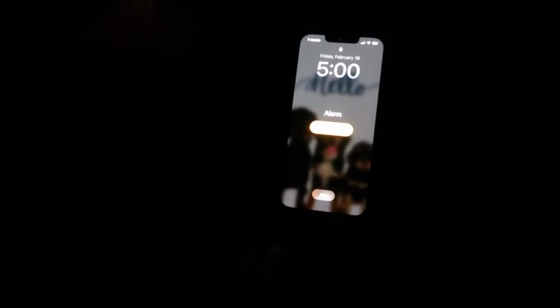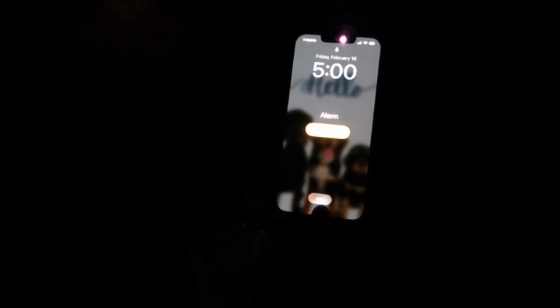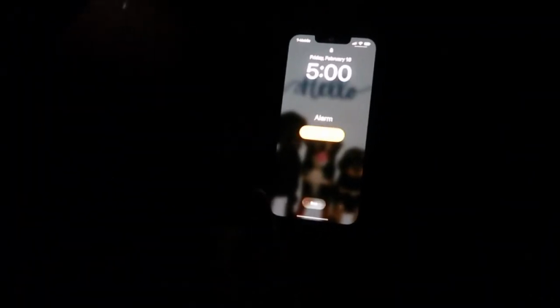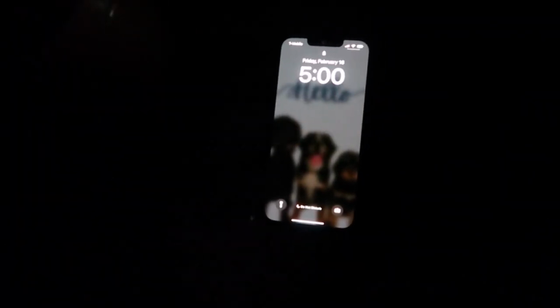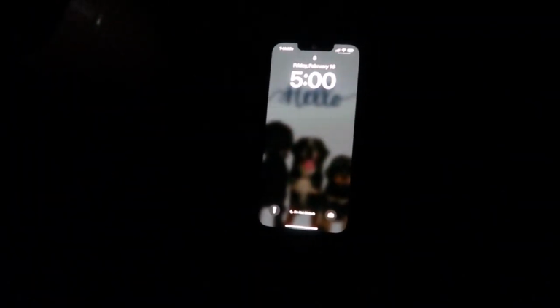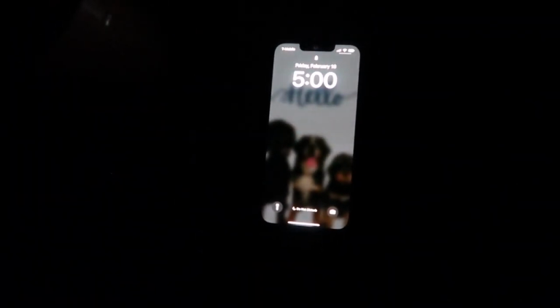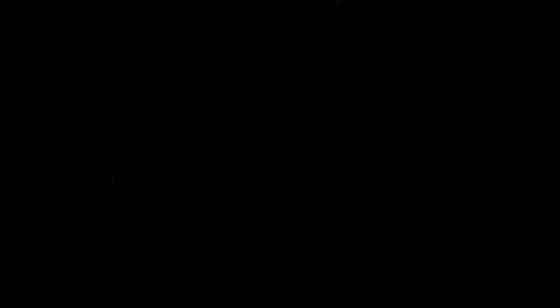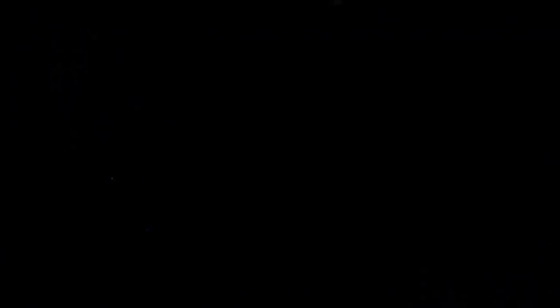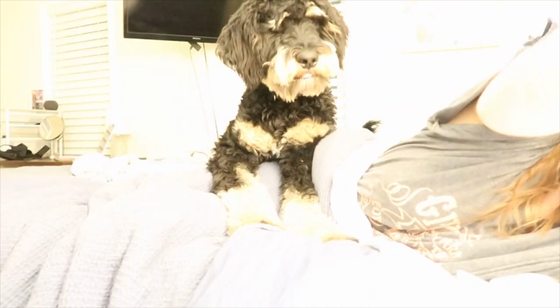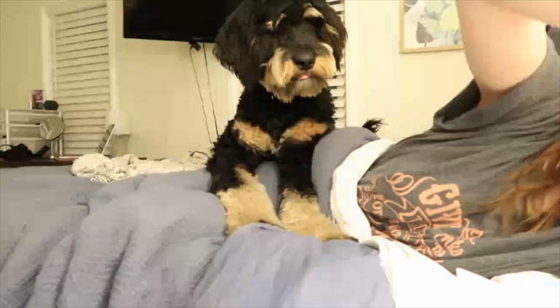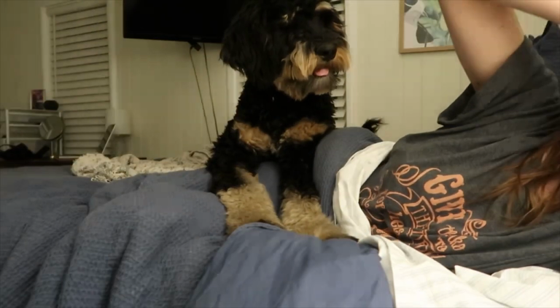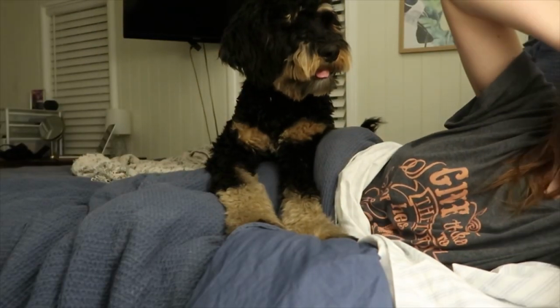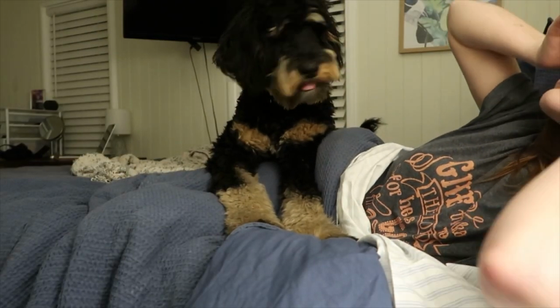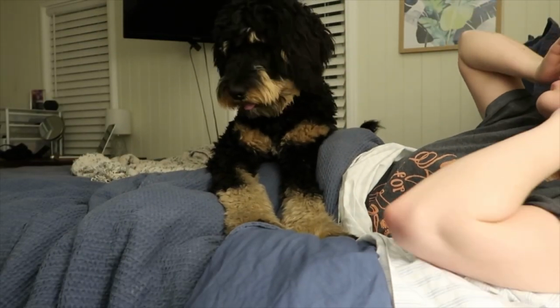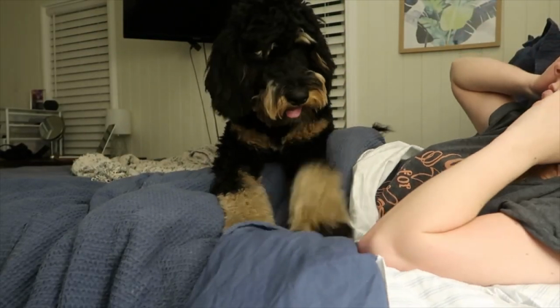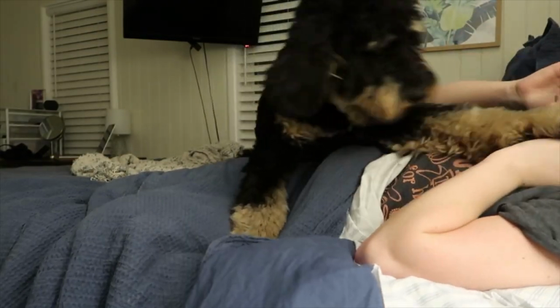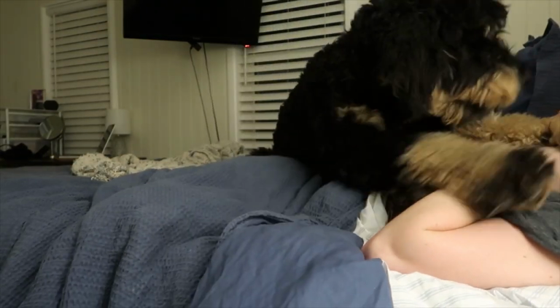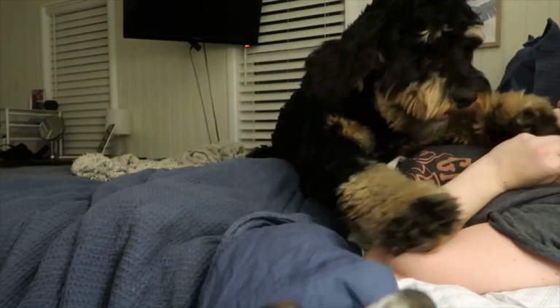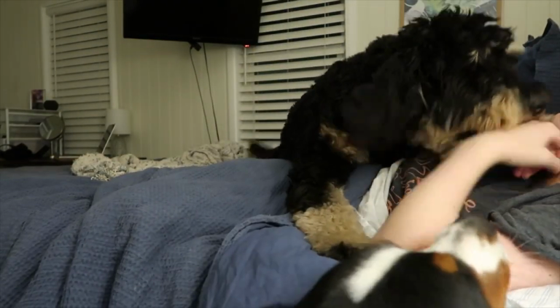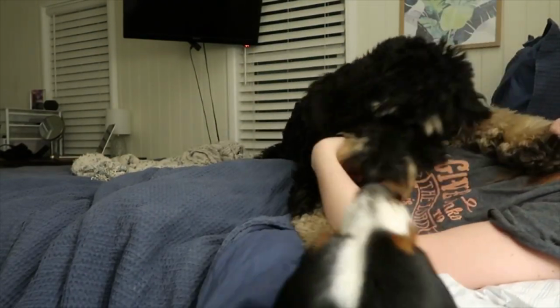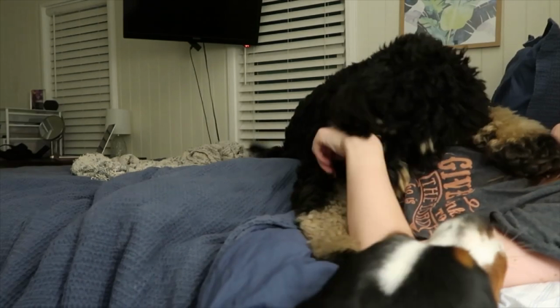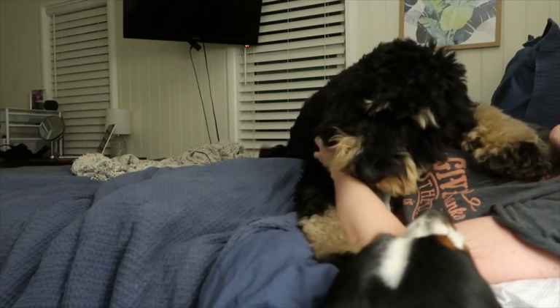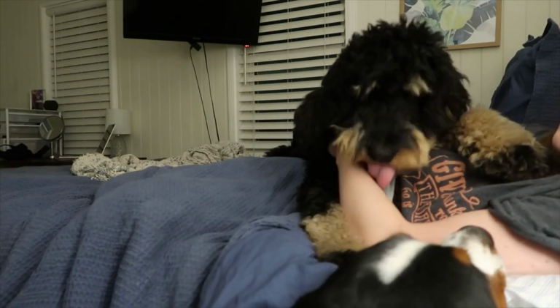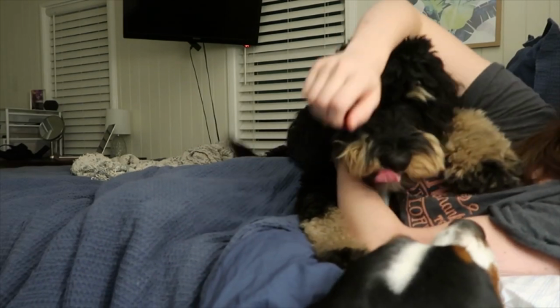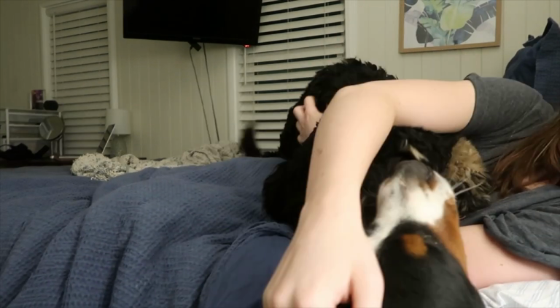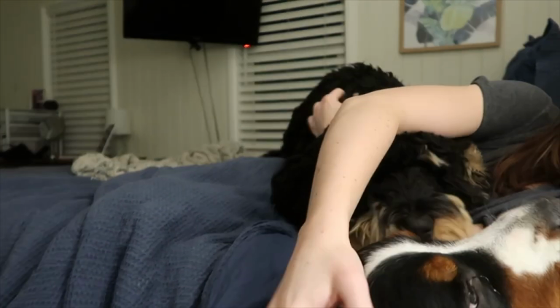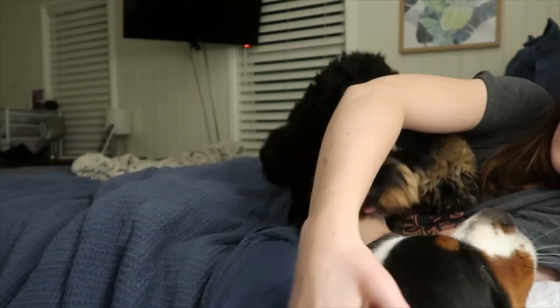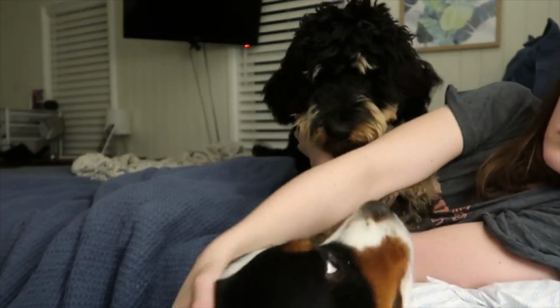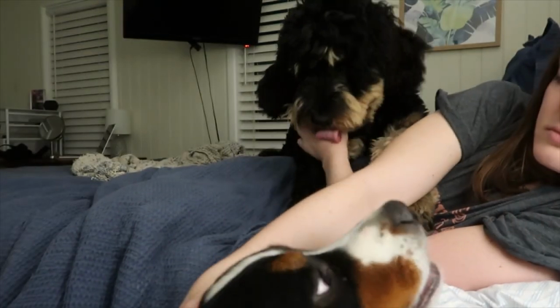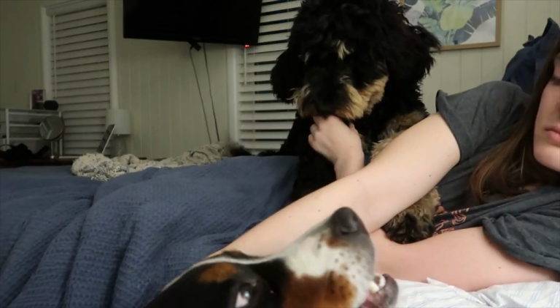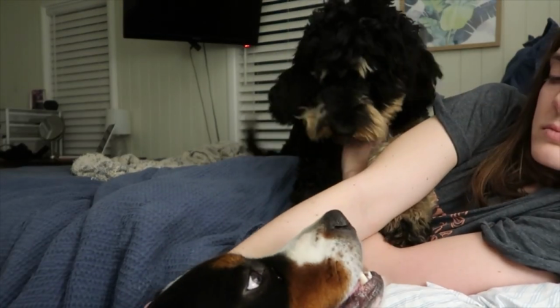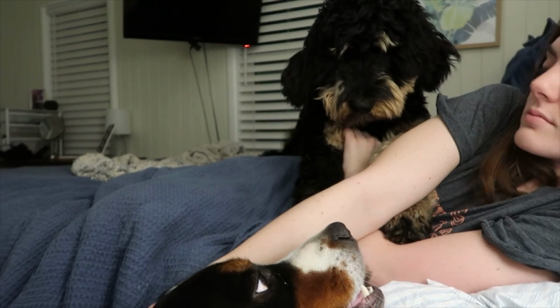Hi everyone, welcome or welcome back to my channel. My name is Bailey, that is Maverick laying on top of me, and there's Mercedes — or should I say her head — and this is my 5am dog mom morning routine.